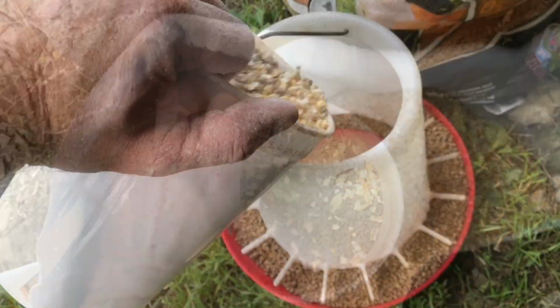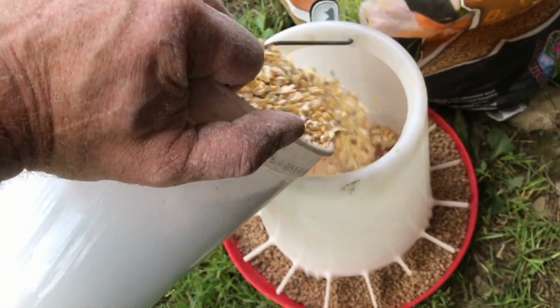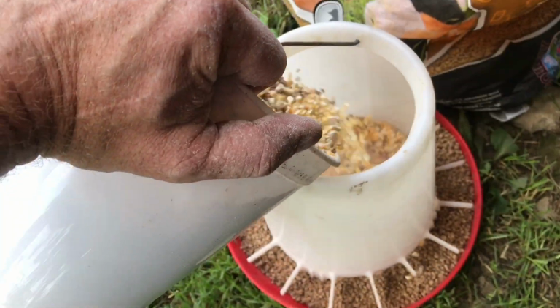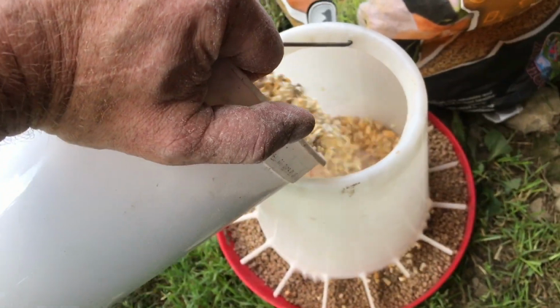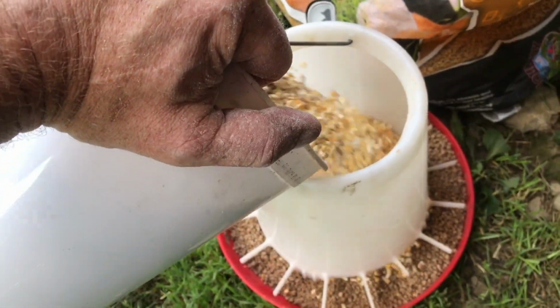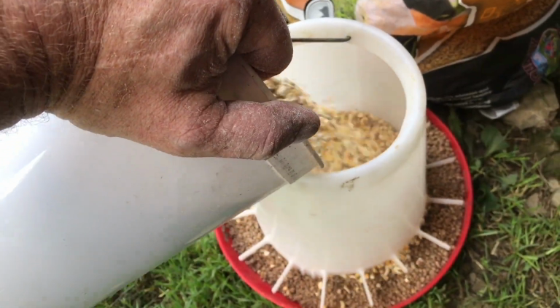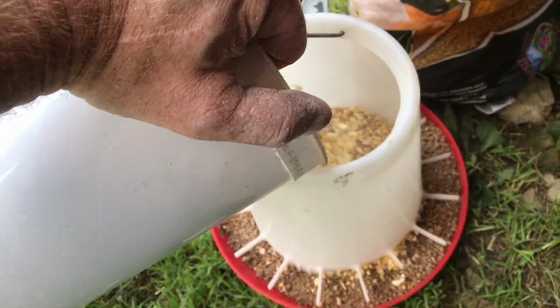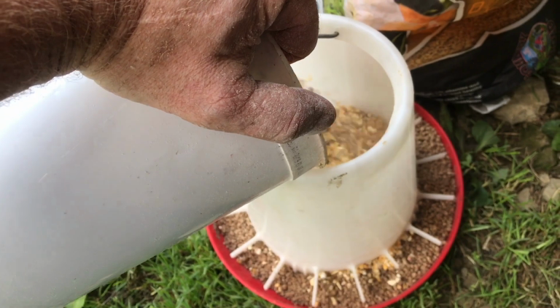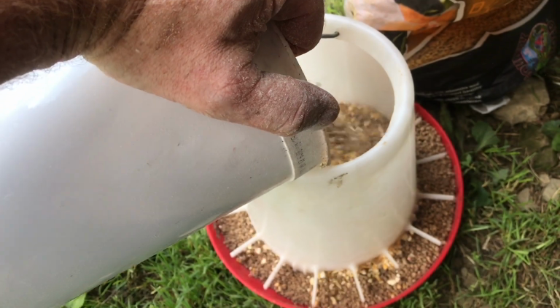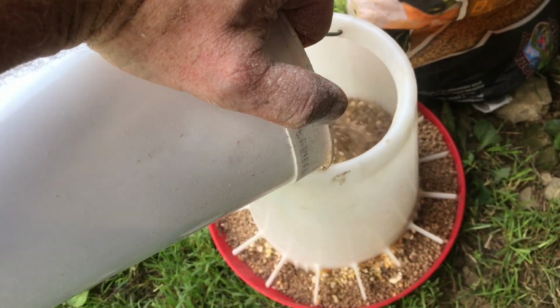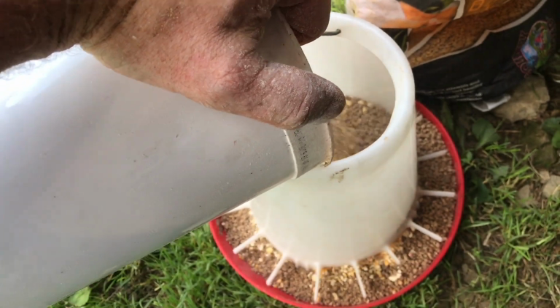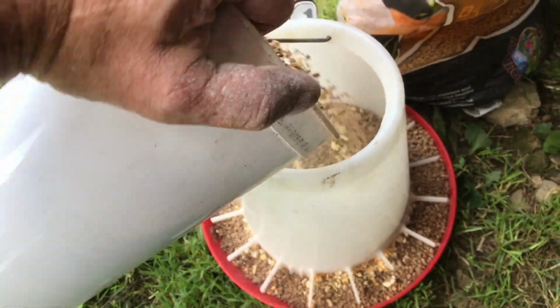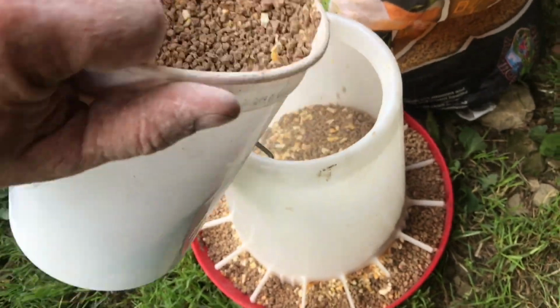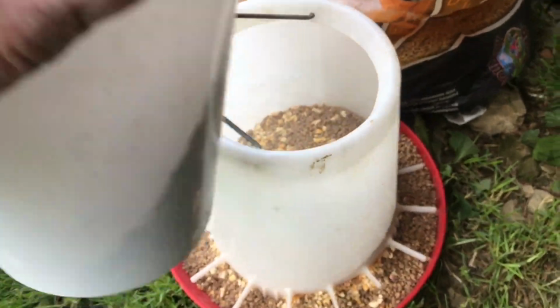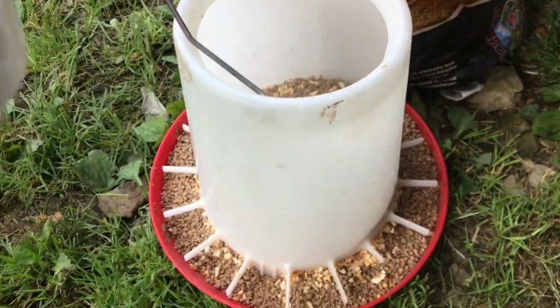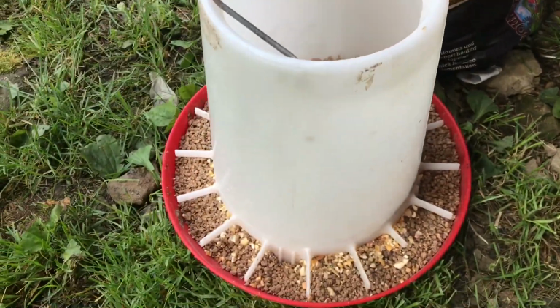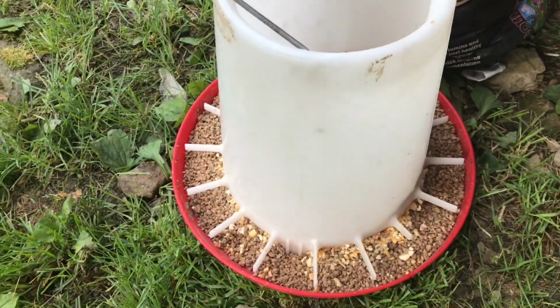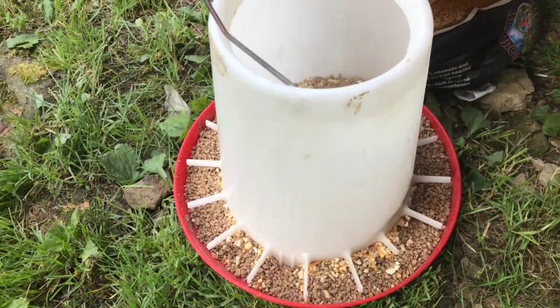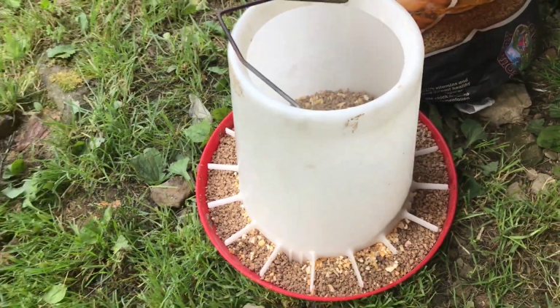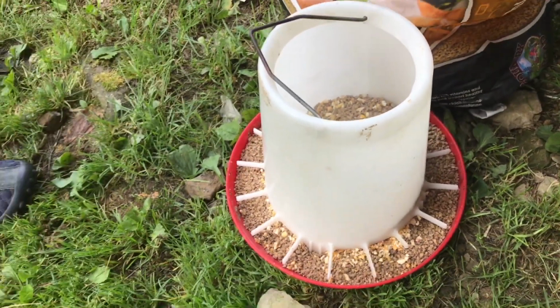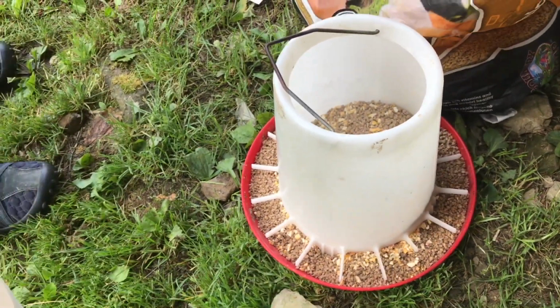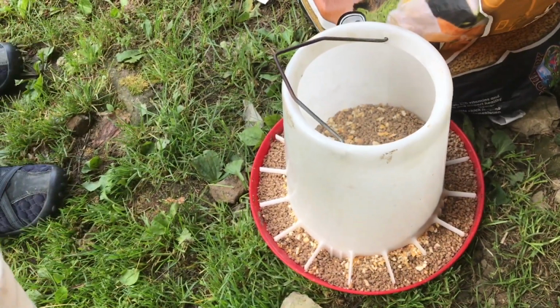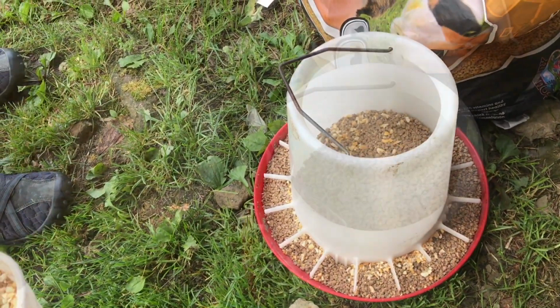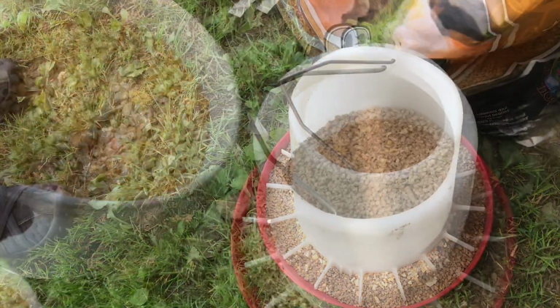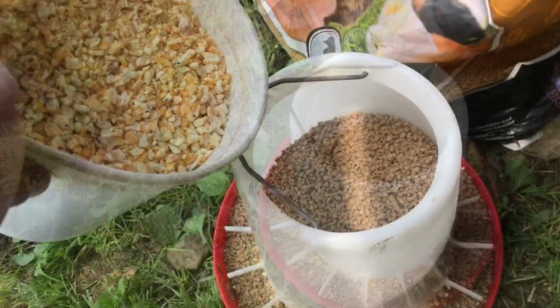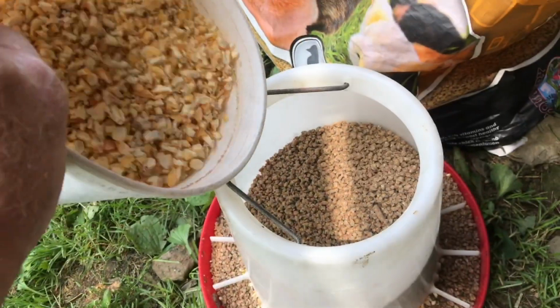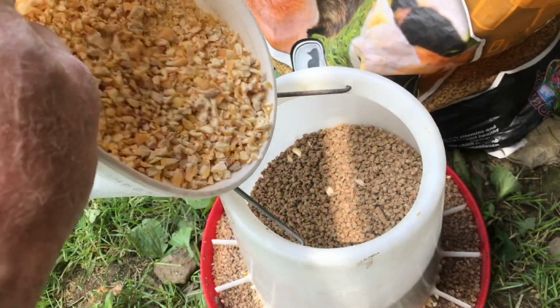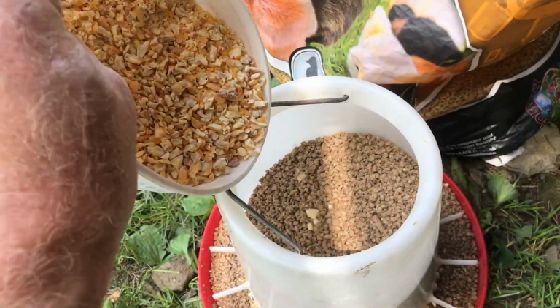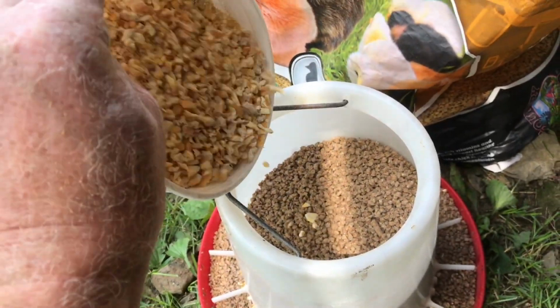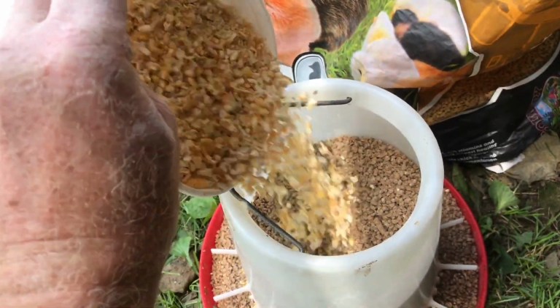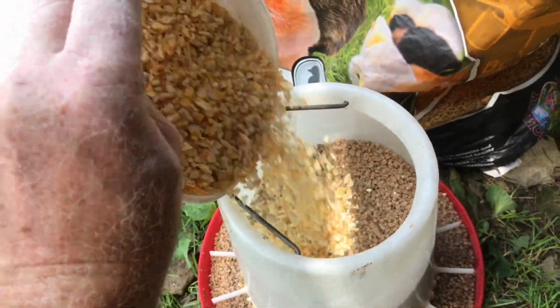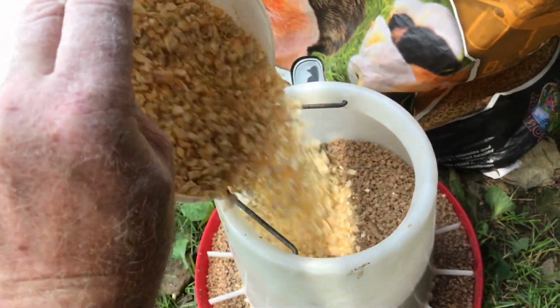With it all mixed in, they'll get used to the cracked corn along with the food they're already used to. At the top I may add a little bit more cracked corn.